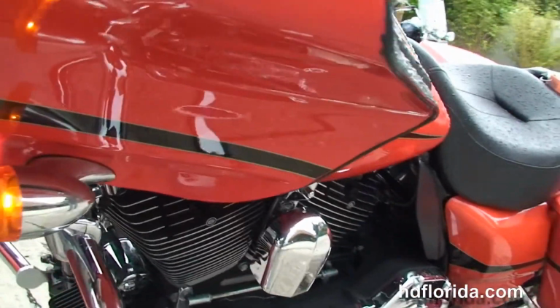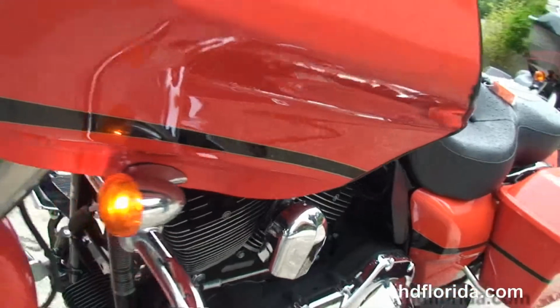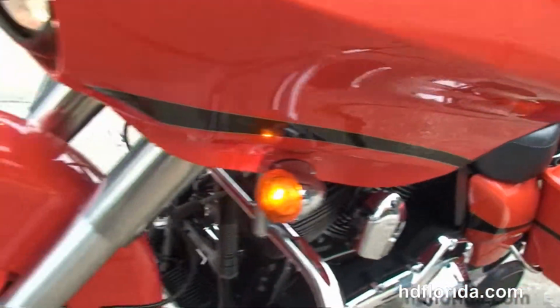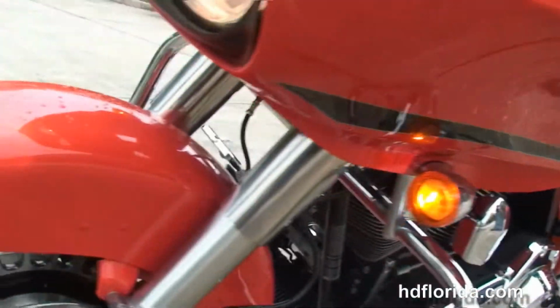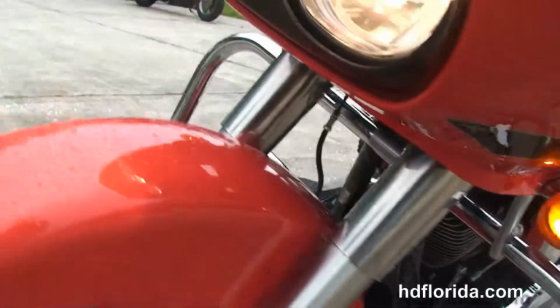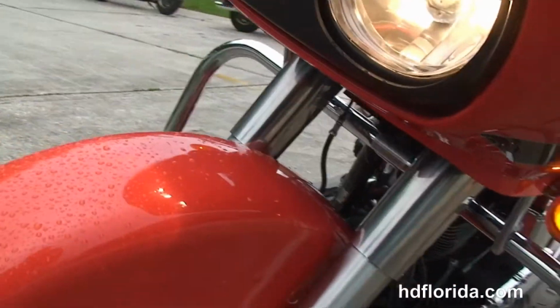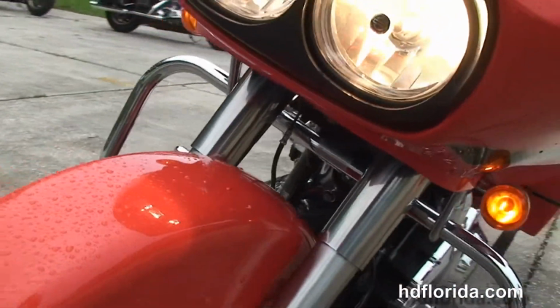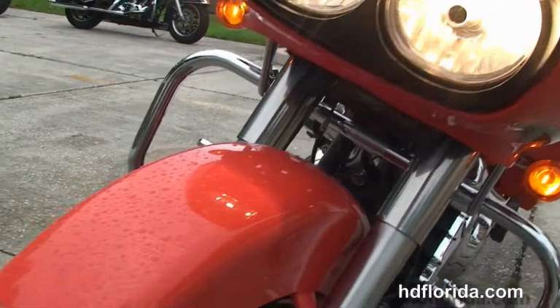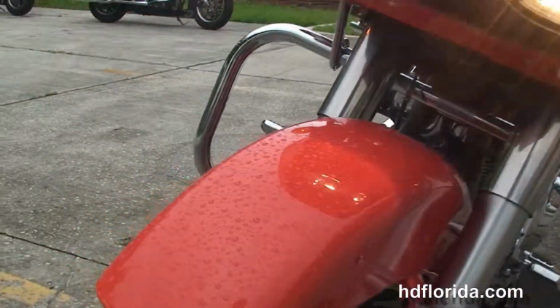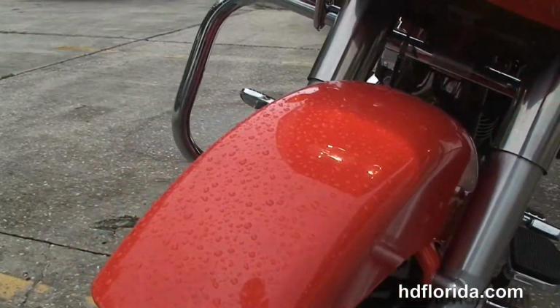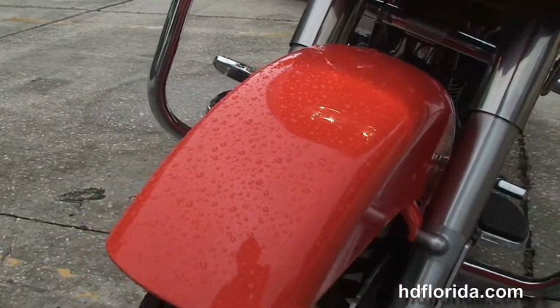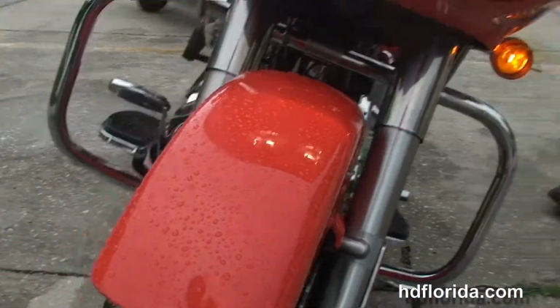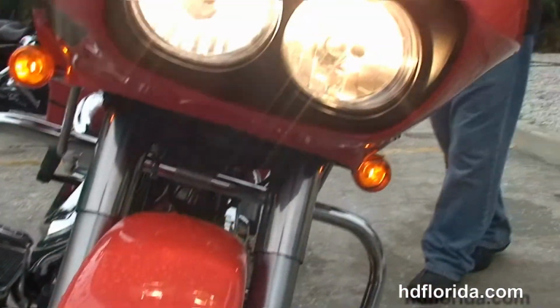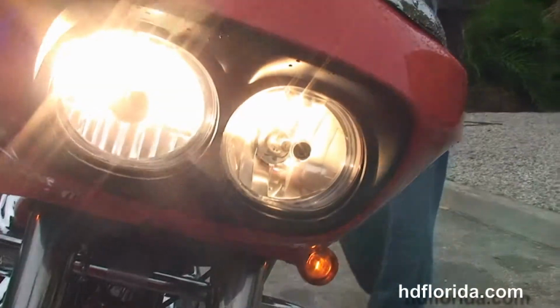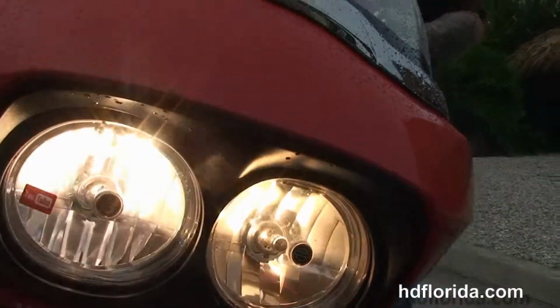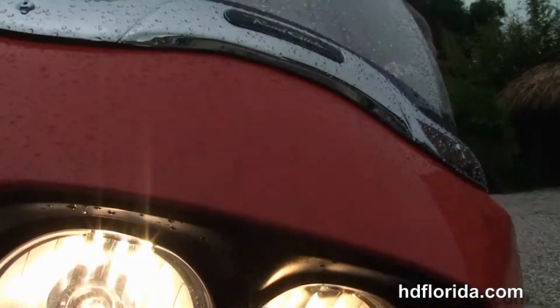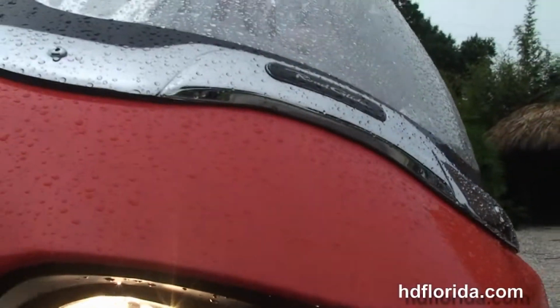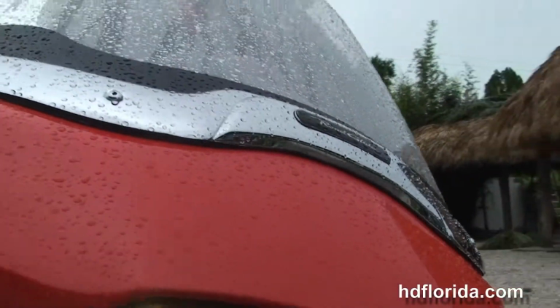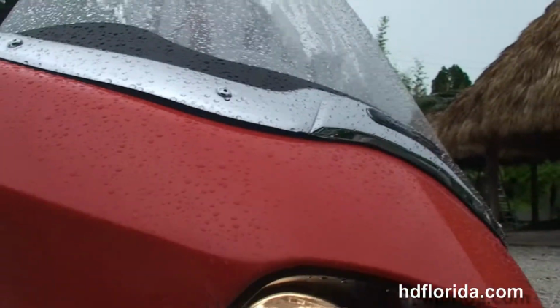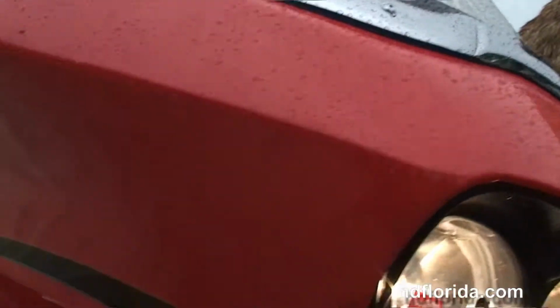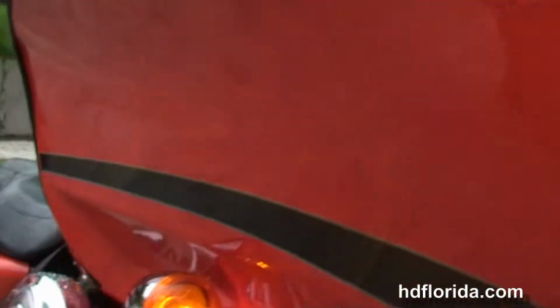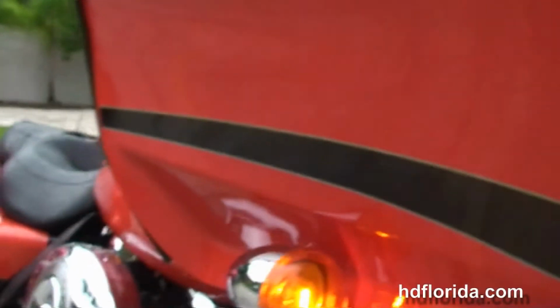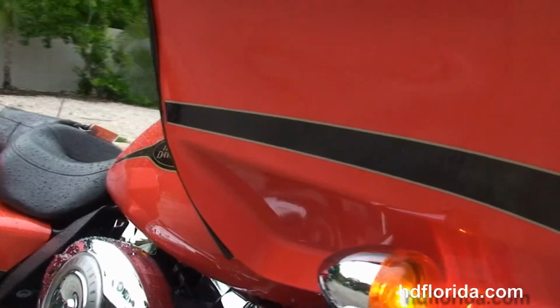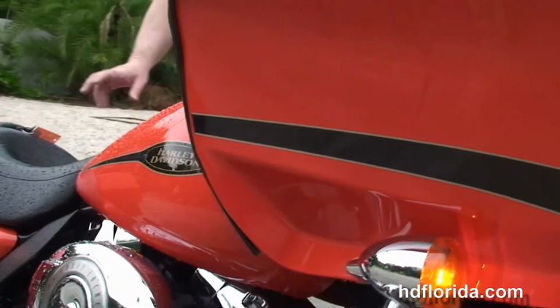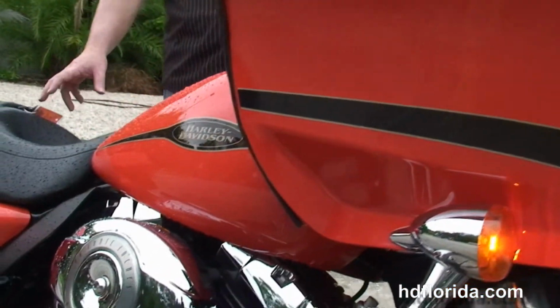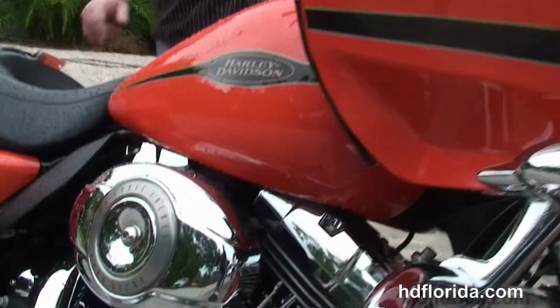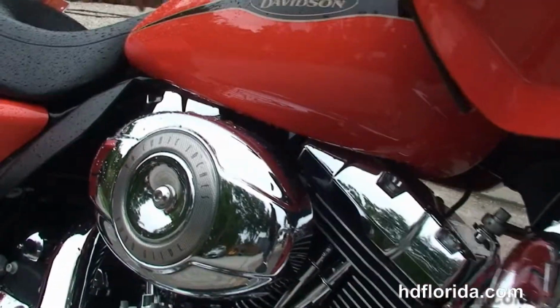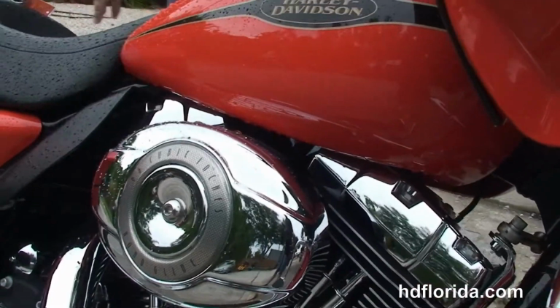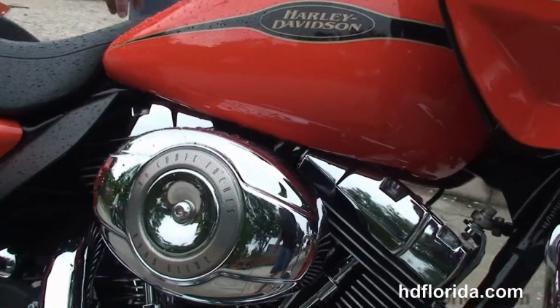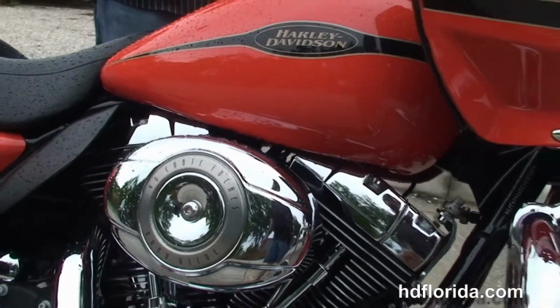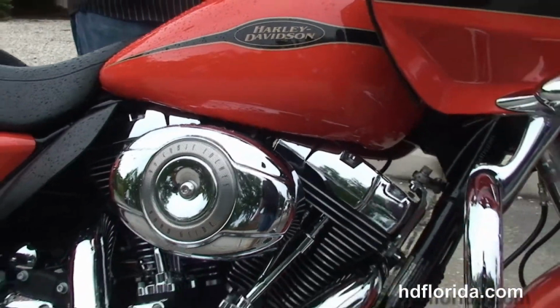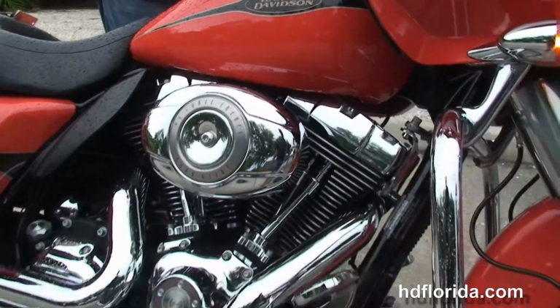We've got the upgraded tall windshield with the windshield trim. This bike is in orange, in stock, ready for immediate delivery, and has factory cruise control and security. Let's give a quick listen.